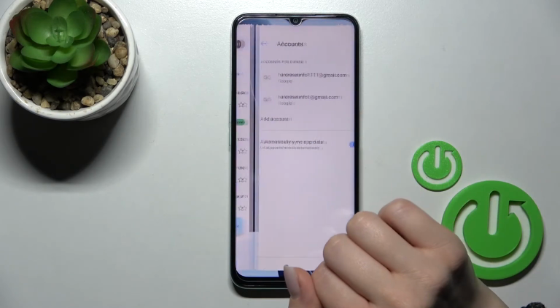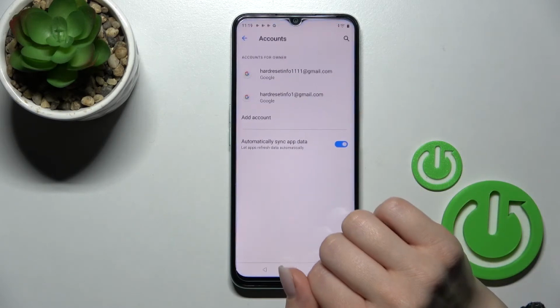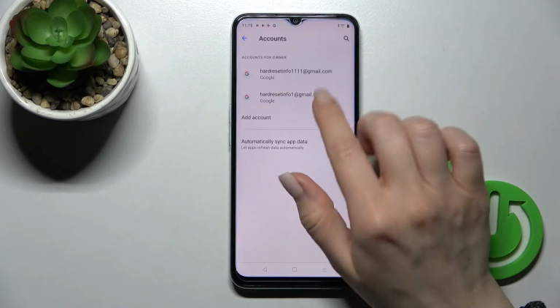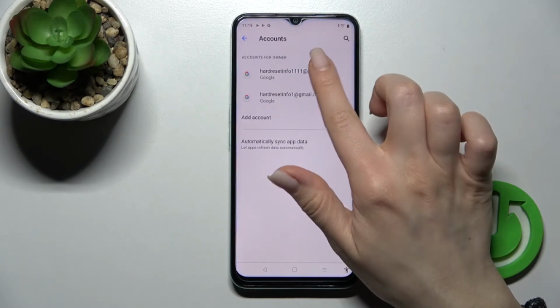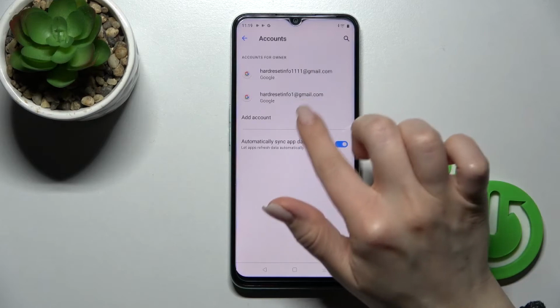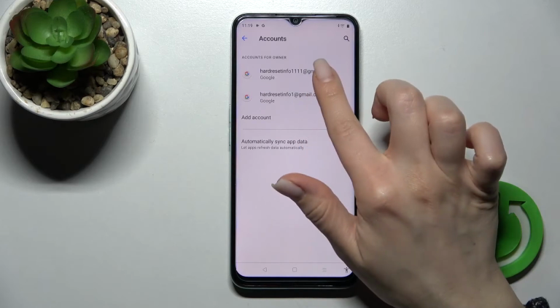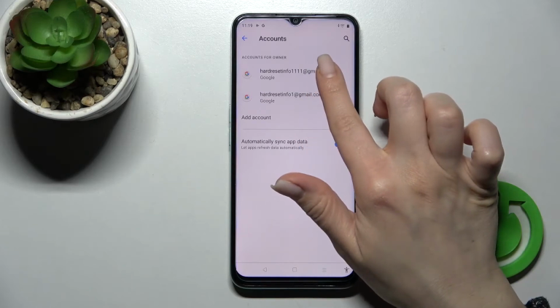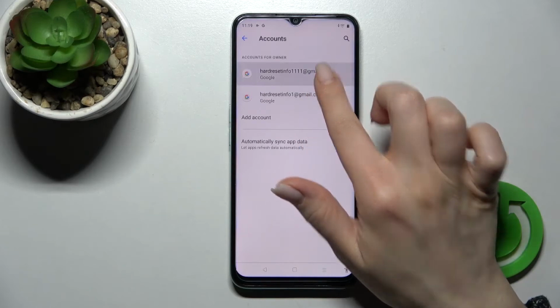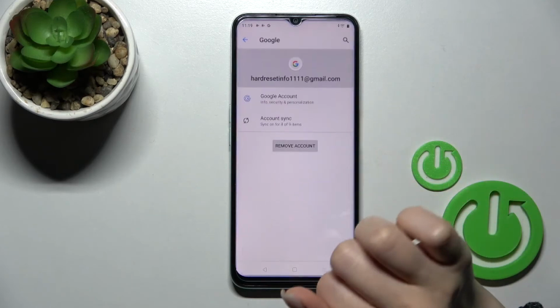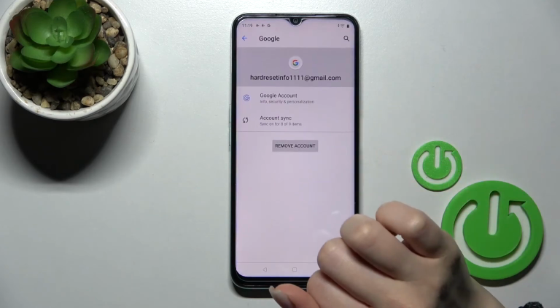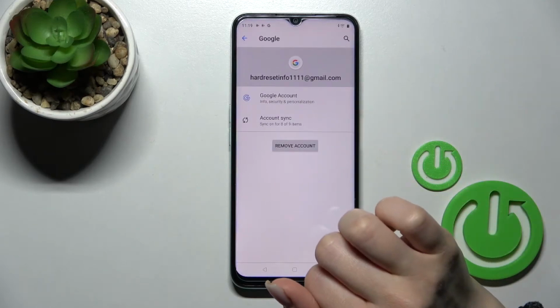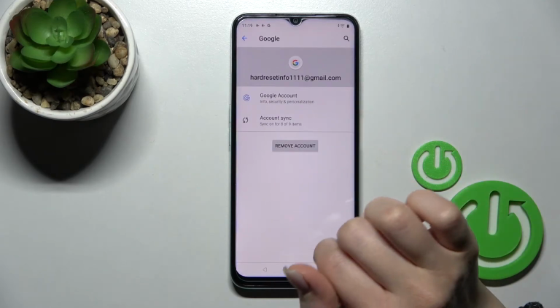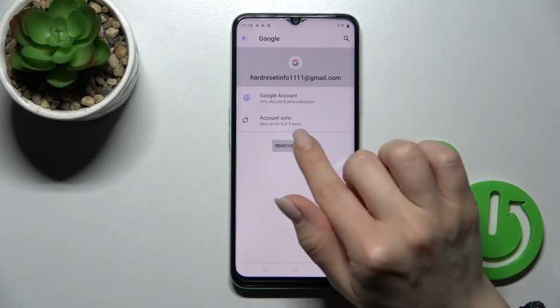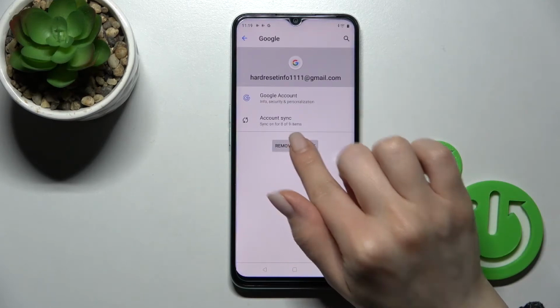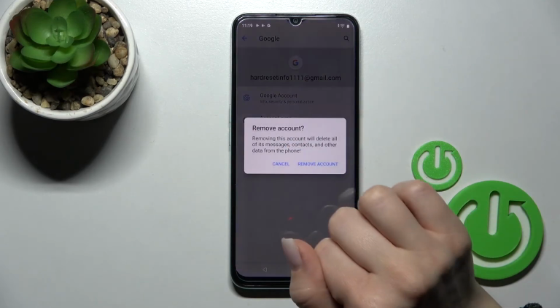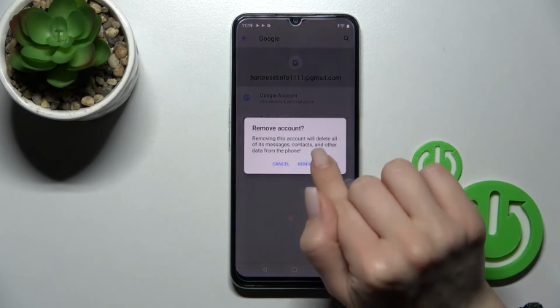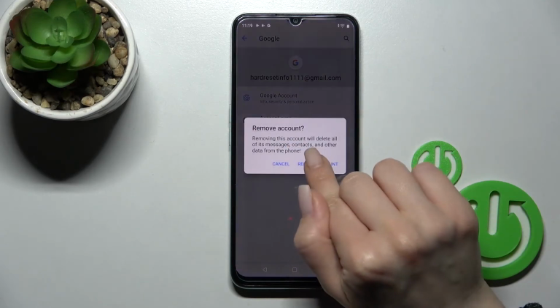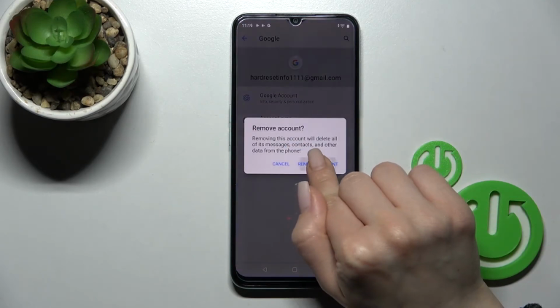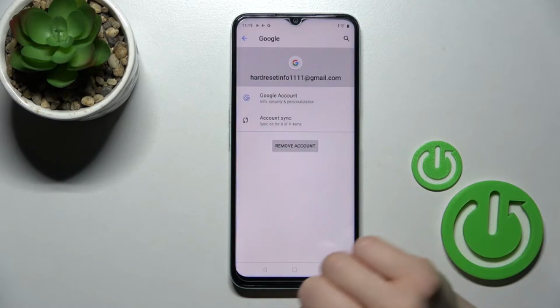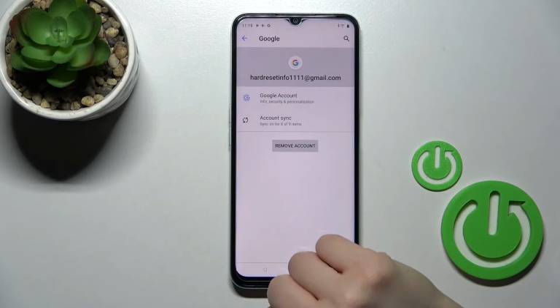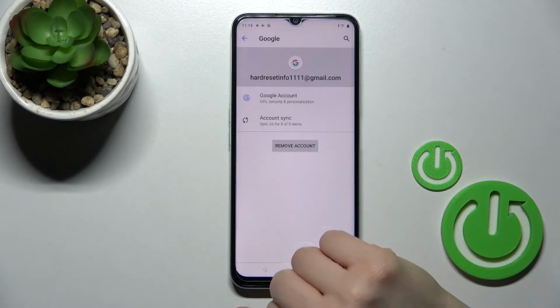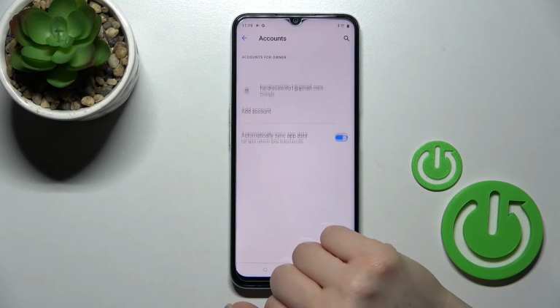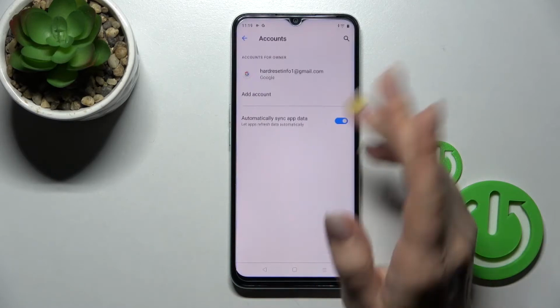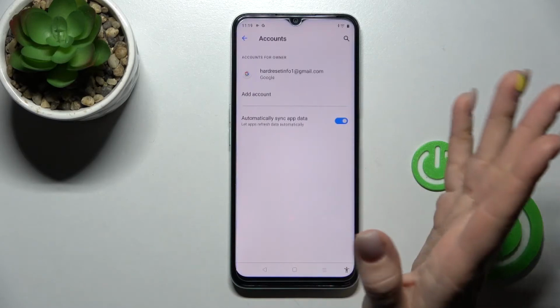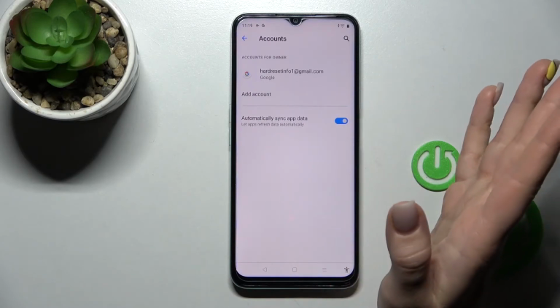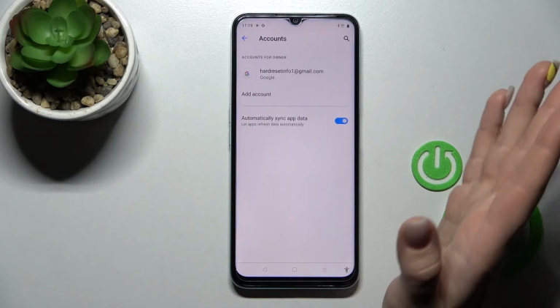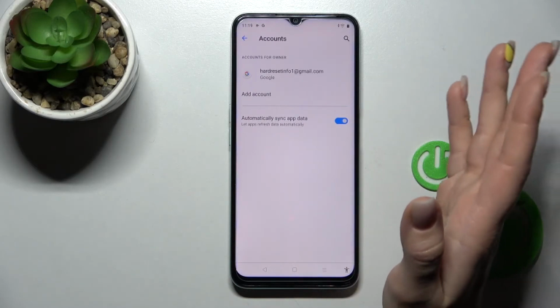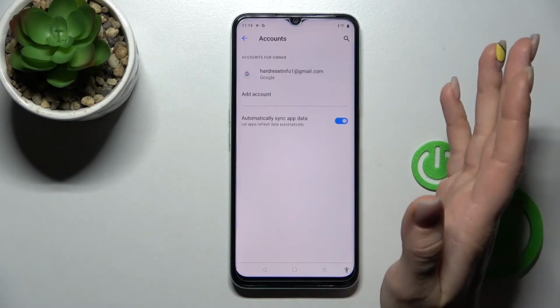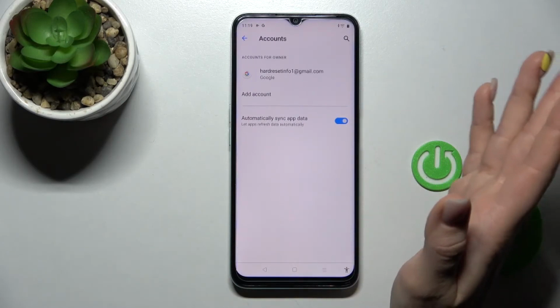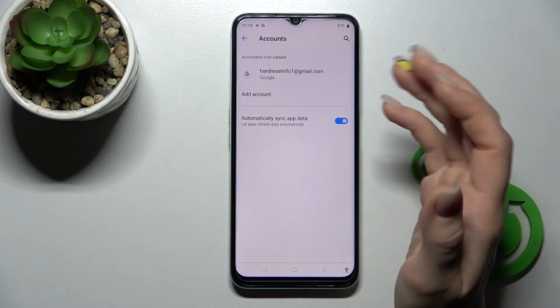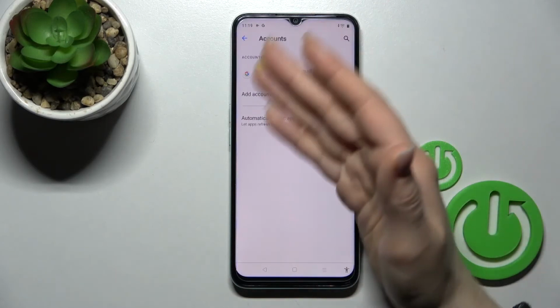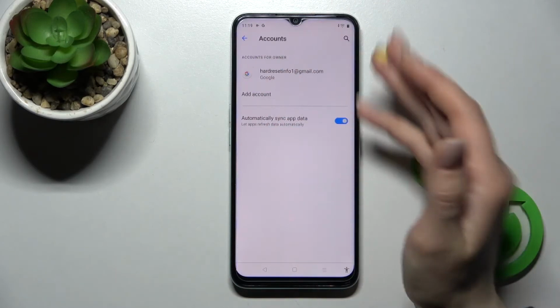Go to manage accounts on this device, and for example we'll remove the first one — click here and tap to remove account. Then confirm your changes and actions by clicking again to remove account.